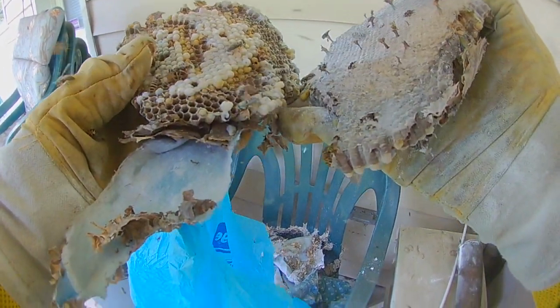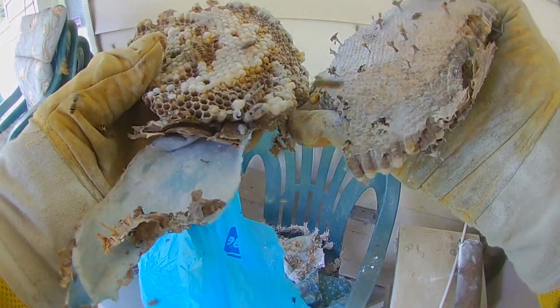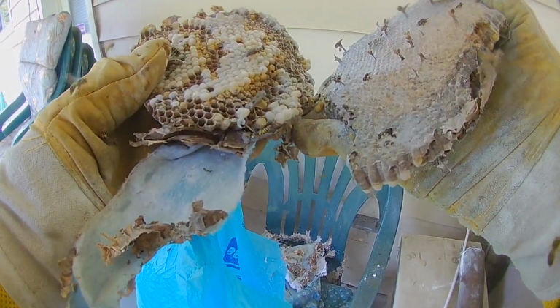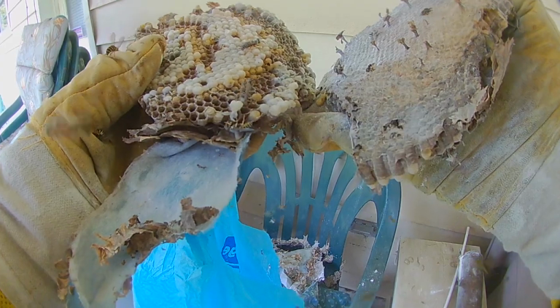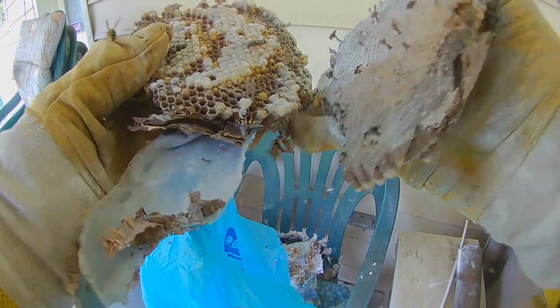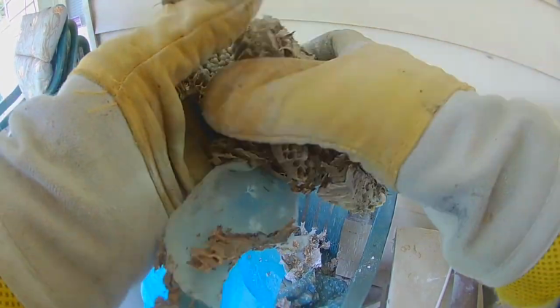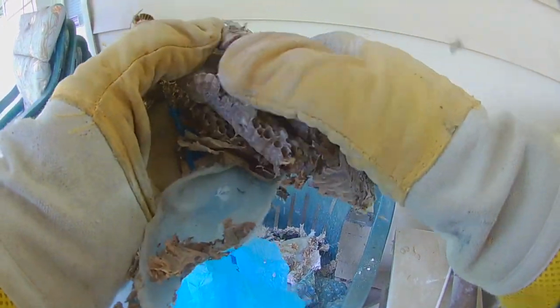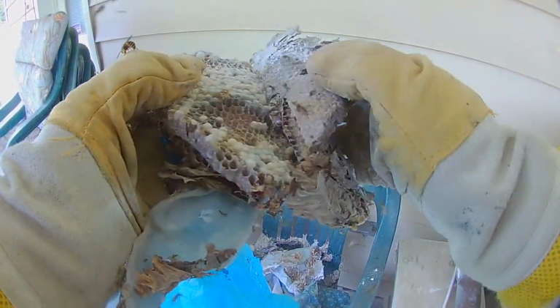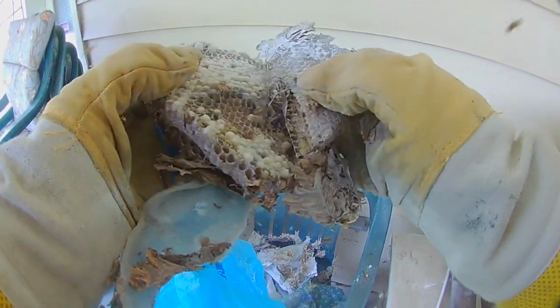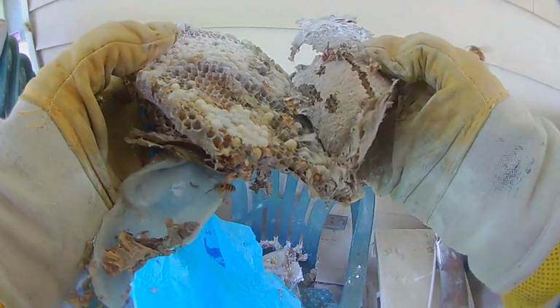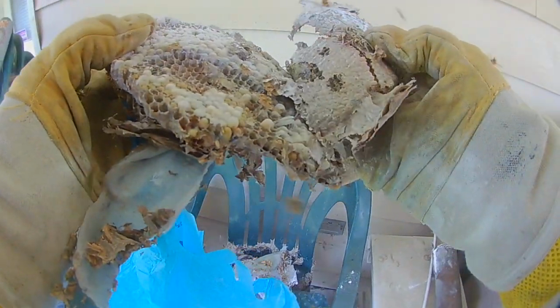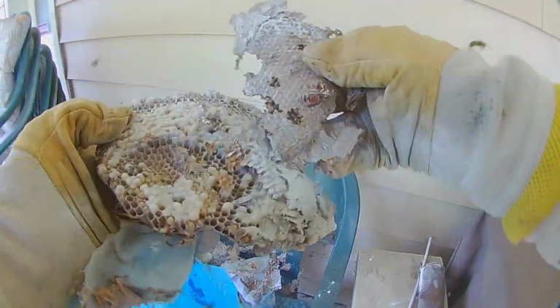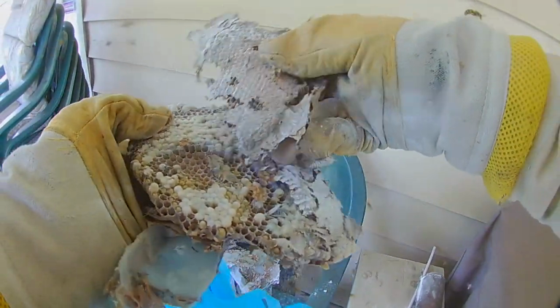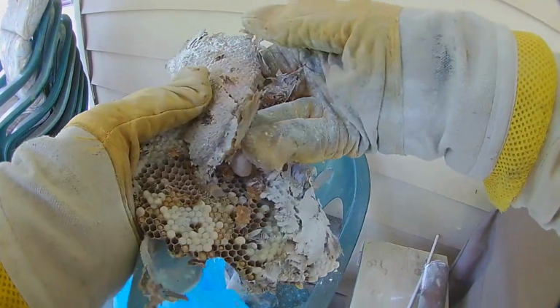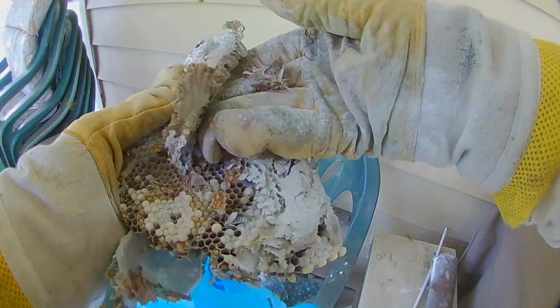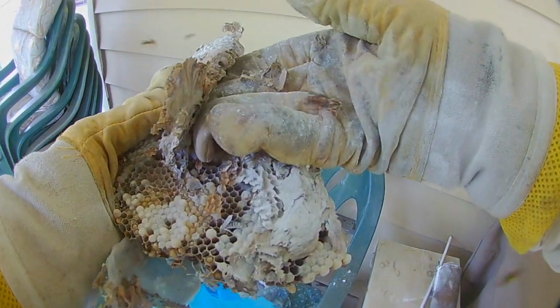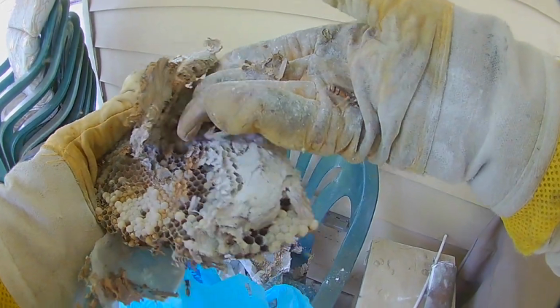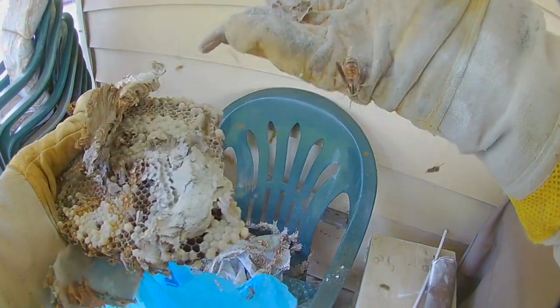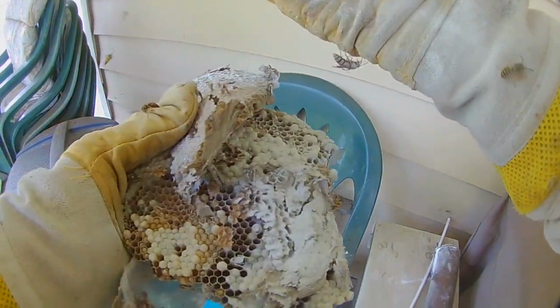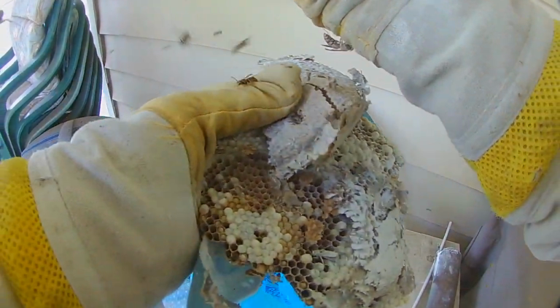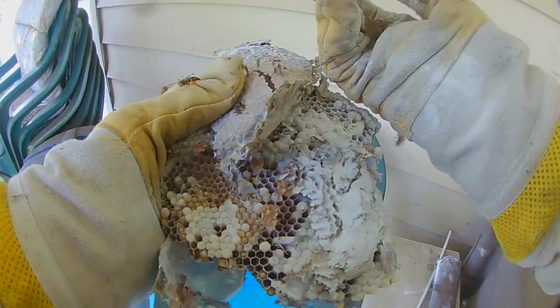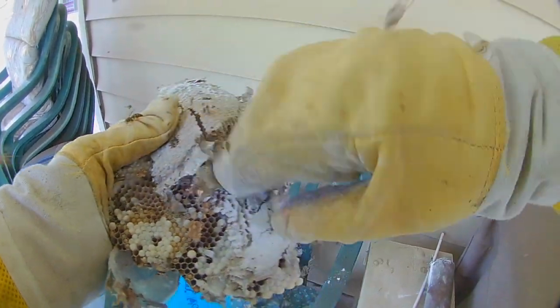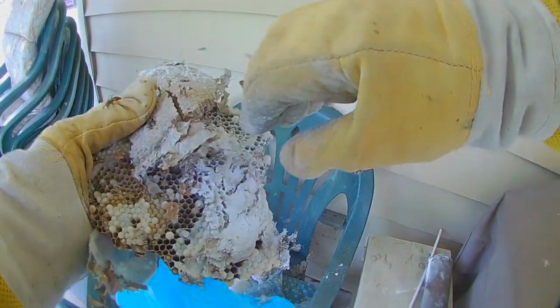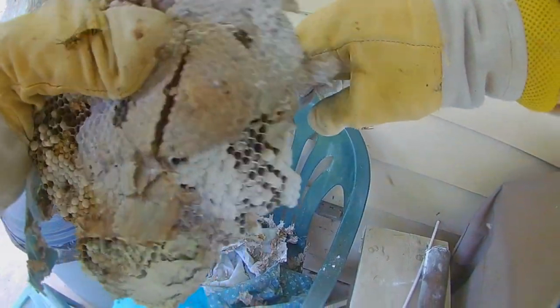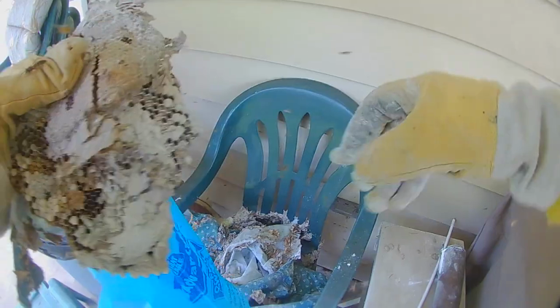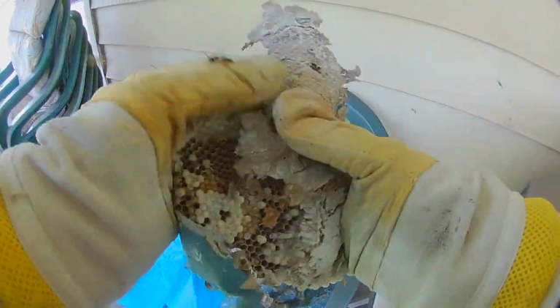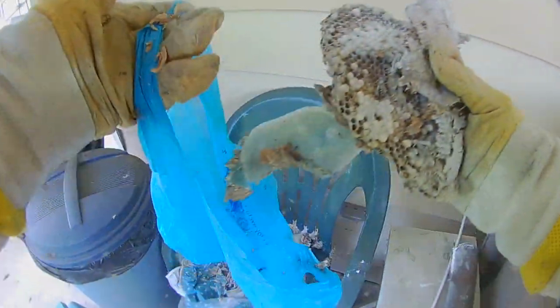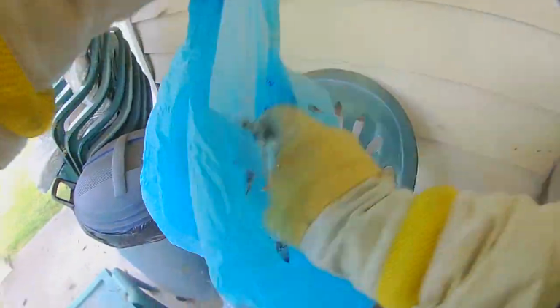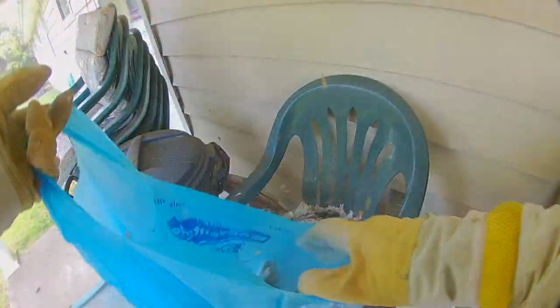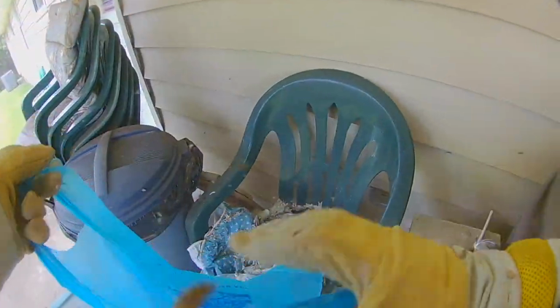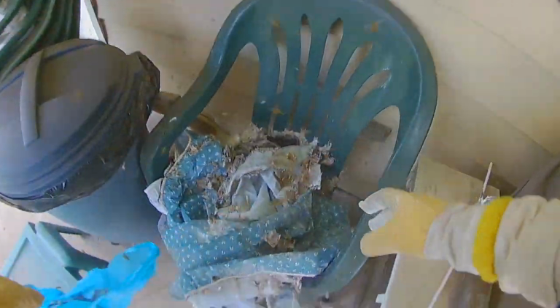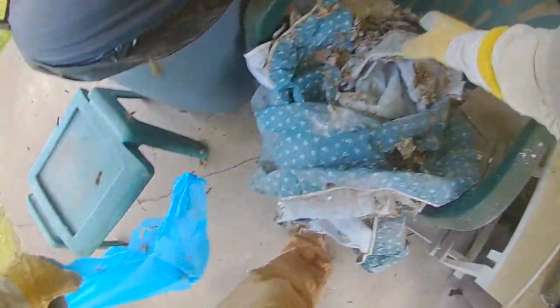I am taking the nest apart to show the camera. It's not like I can't just throw this in the bag and be done with it — I could do these jobs really quickly, but I like to take them apart just to show you guys what the inside of a yellow jacket nest looks like. You can see there are three tiers on this nest.